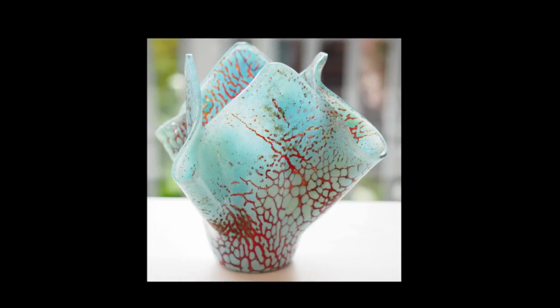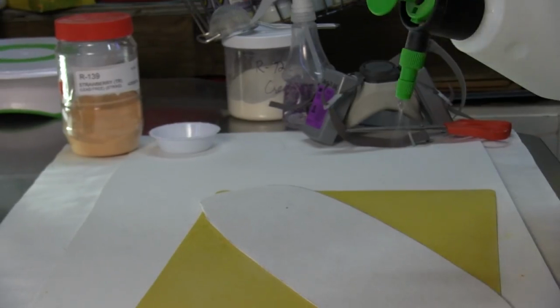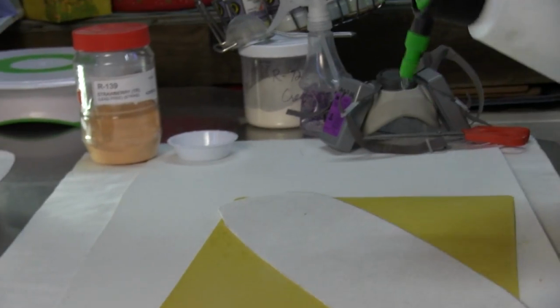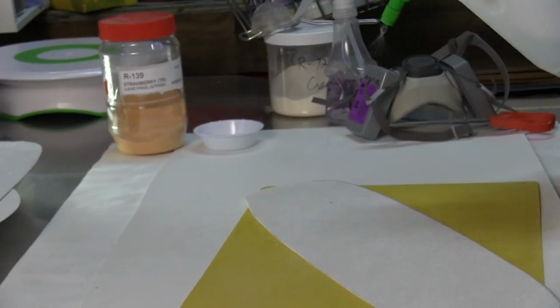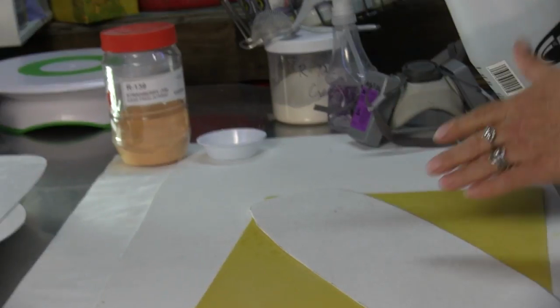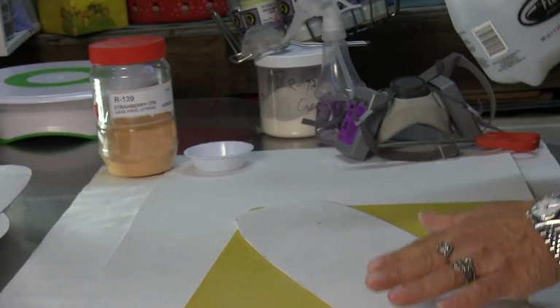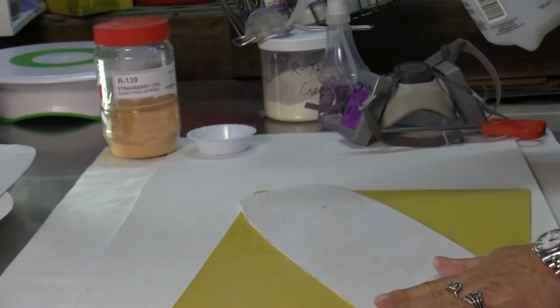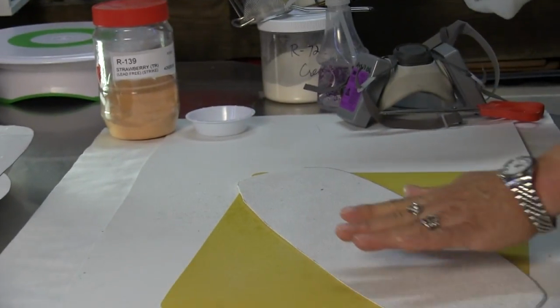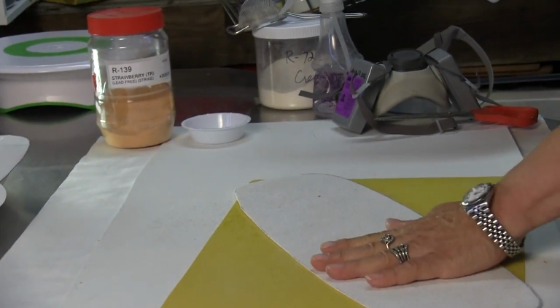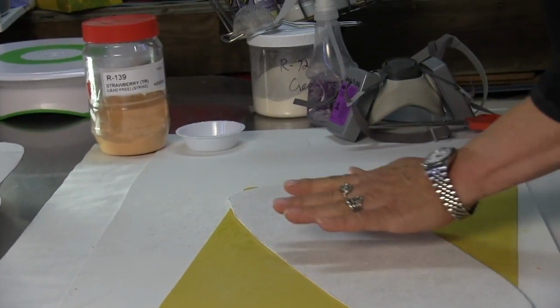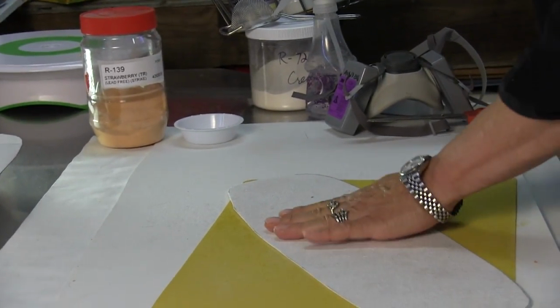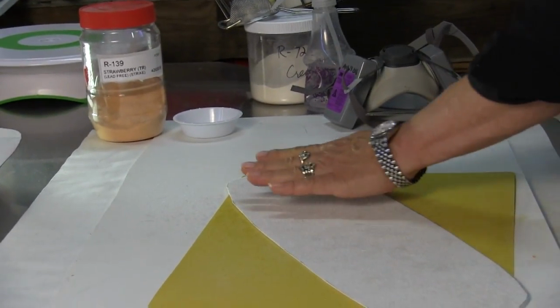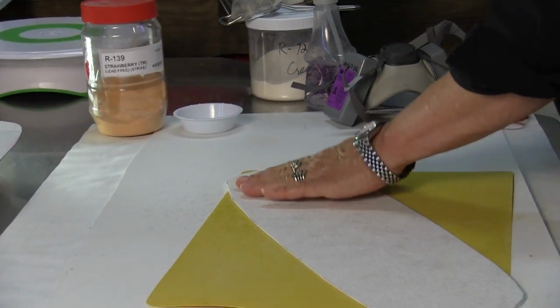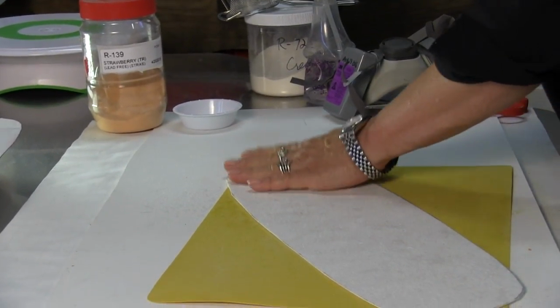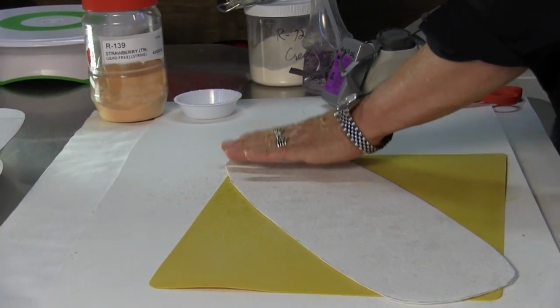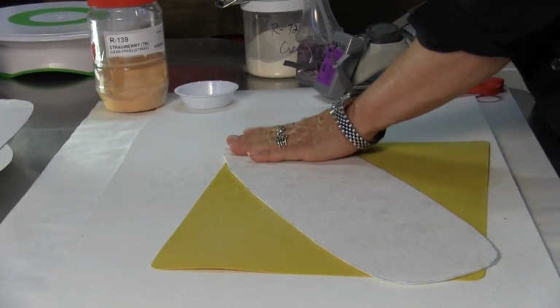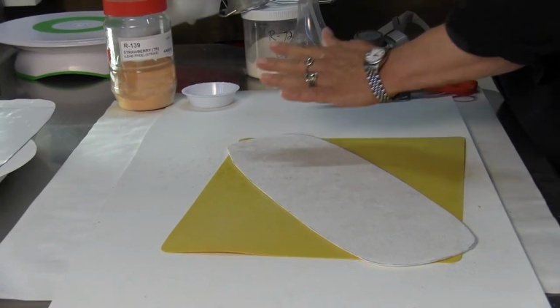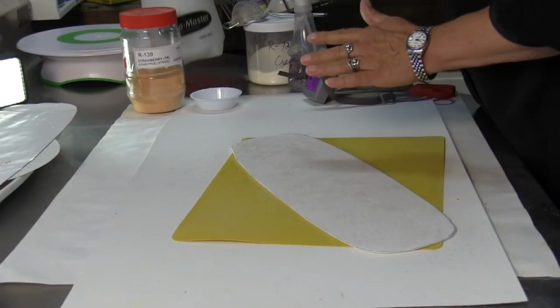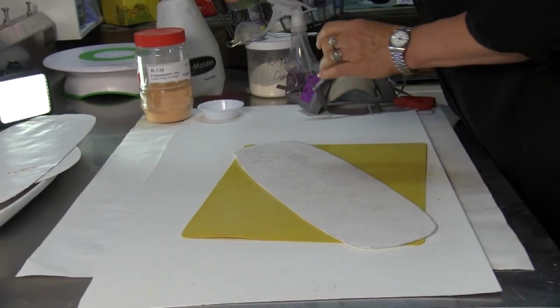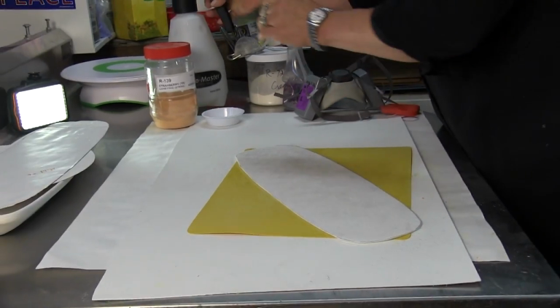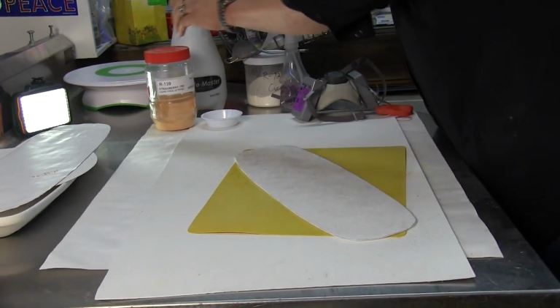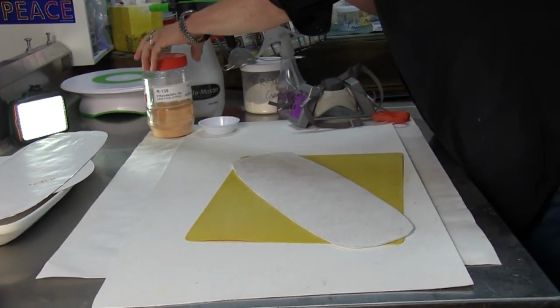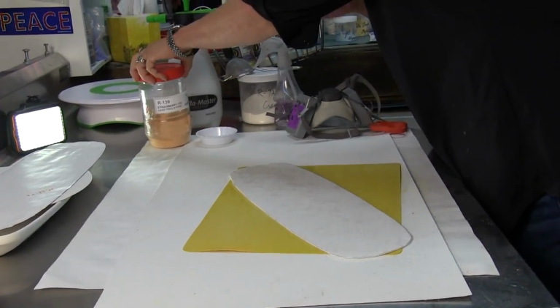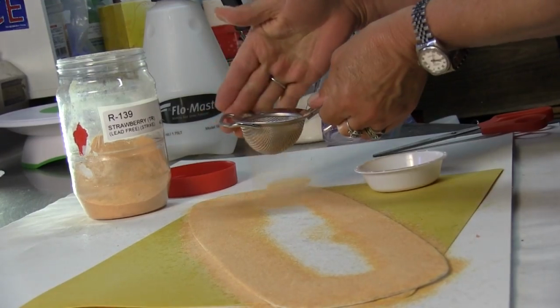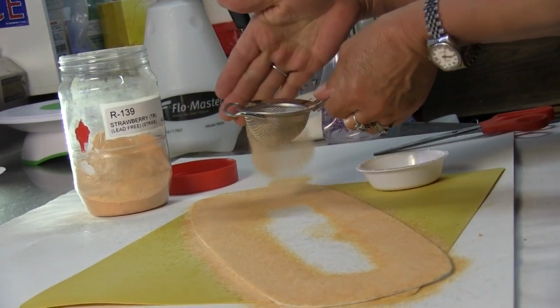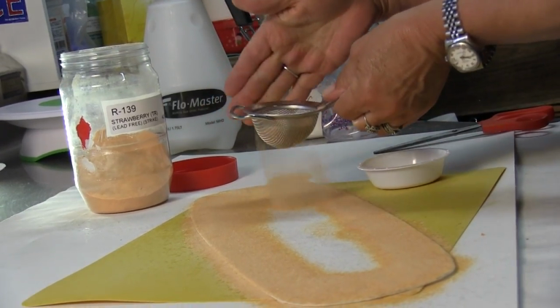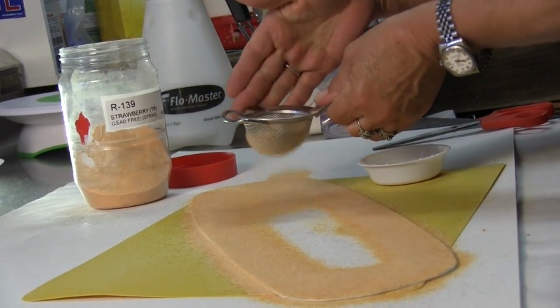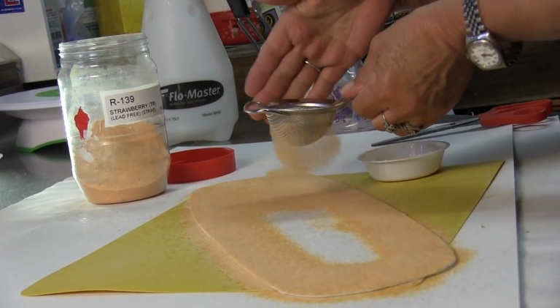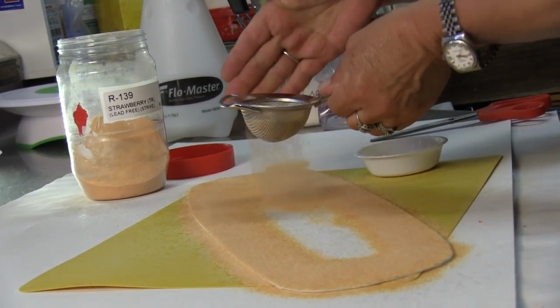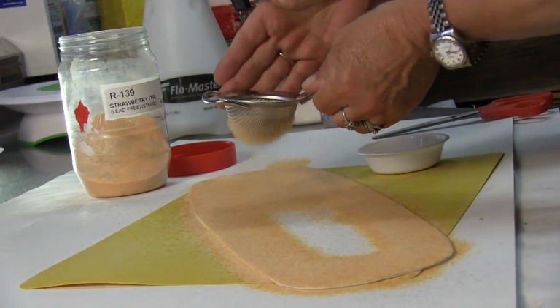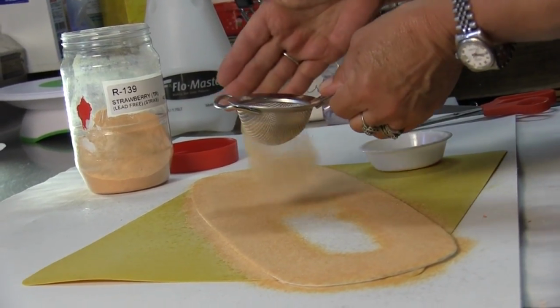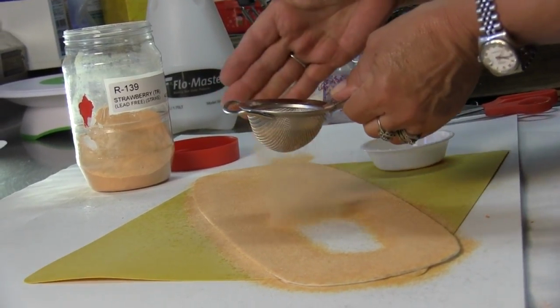I place the fiber paper on a portable kiln shelf and wet it slightly with a mister. Then I take the glass powder and sift the powder covering the entire sheet of paper.